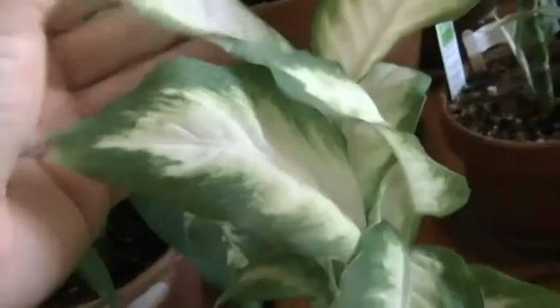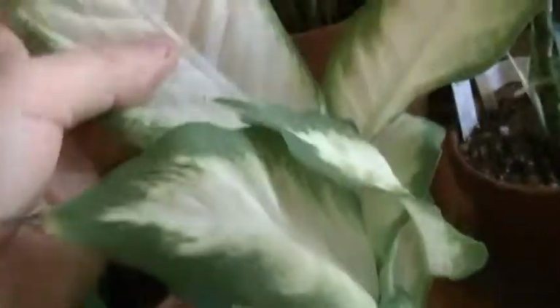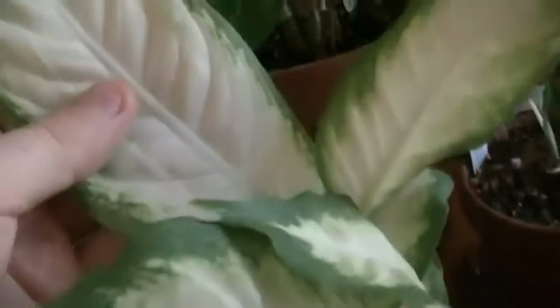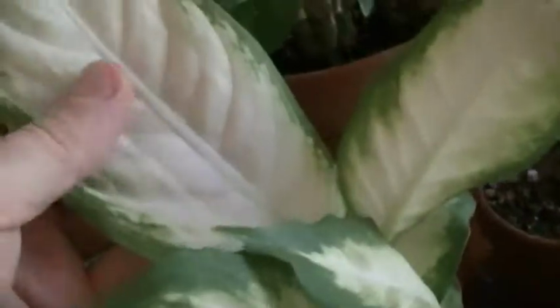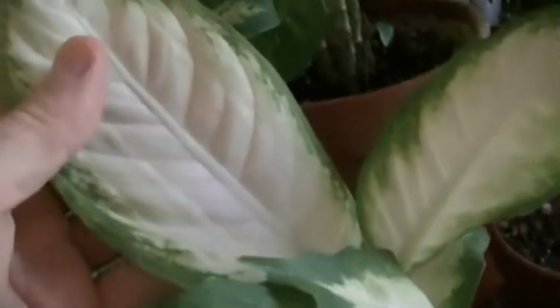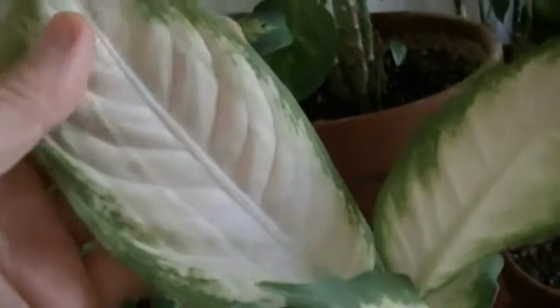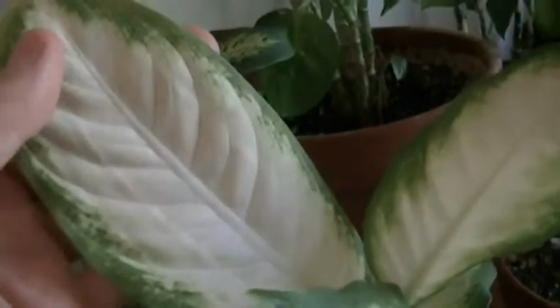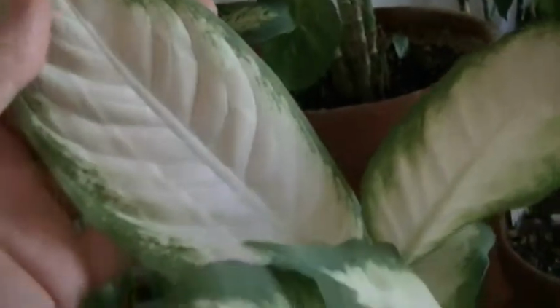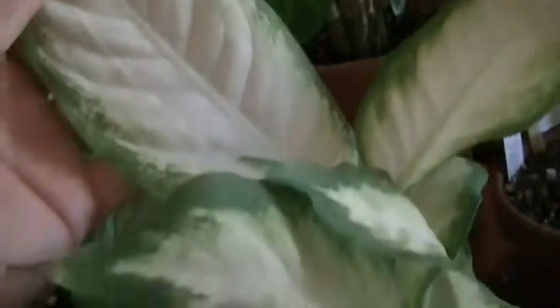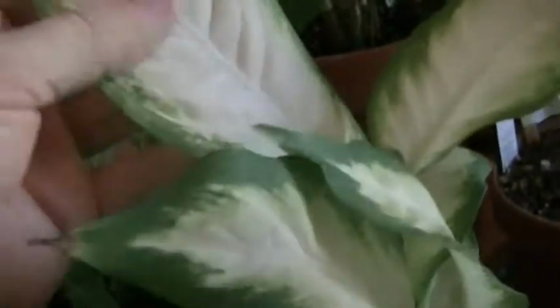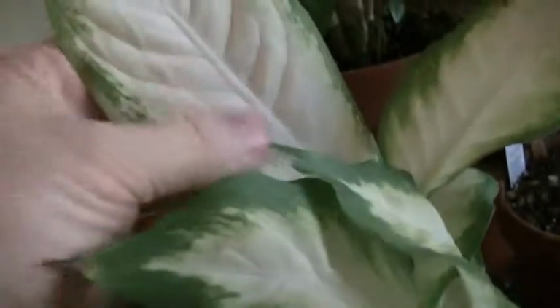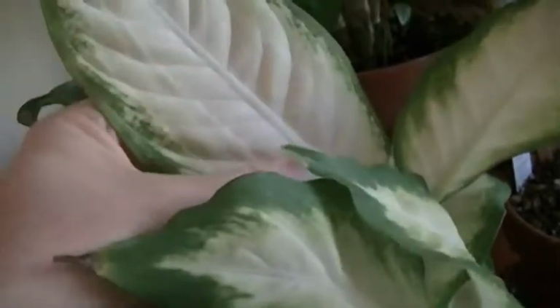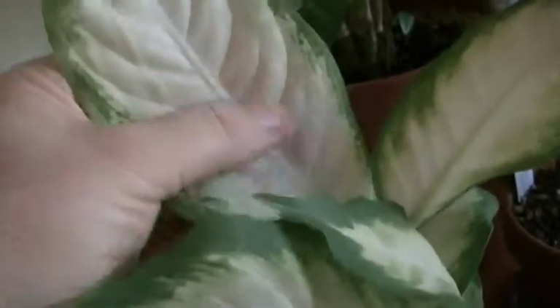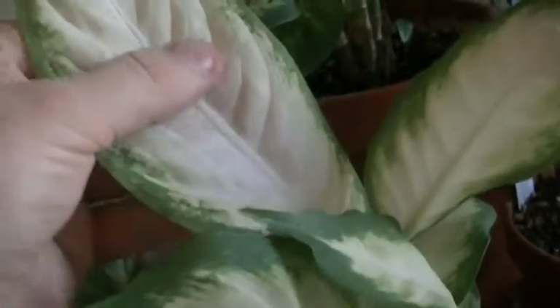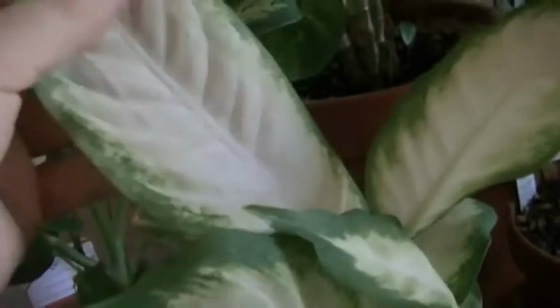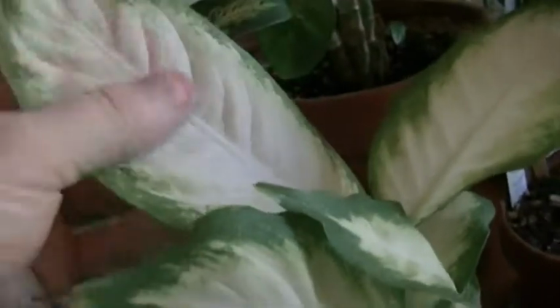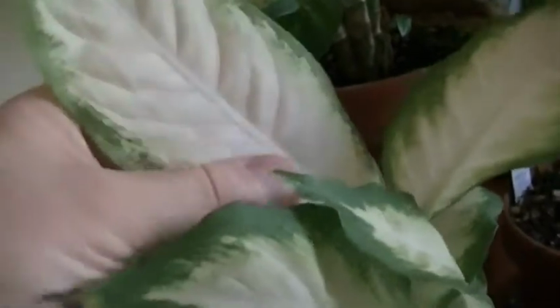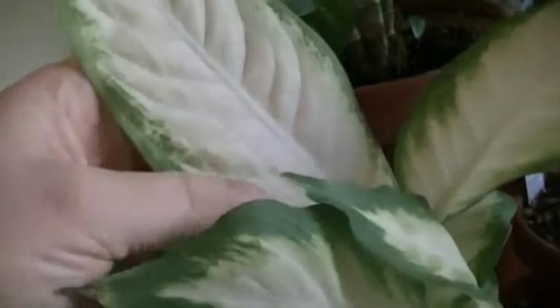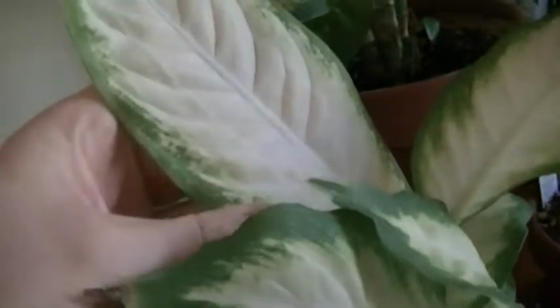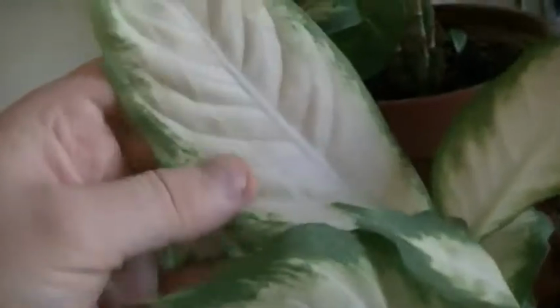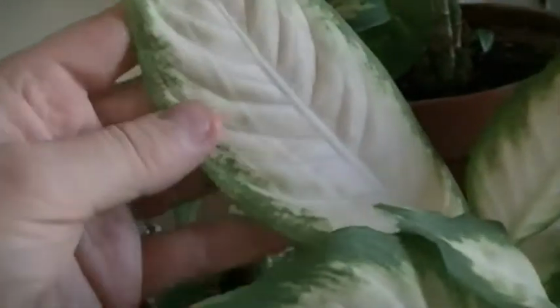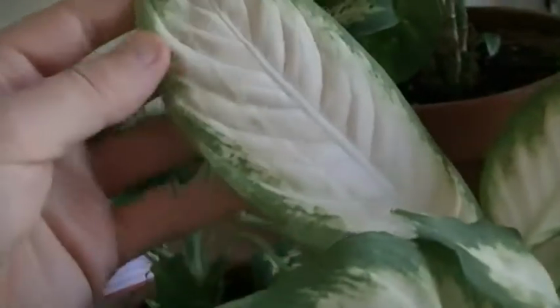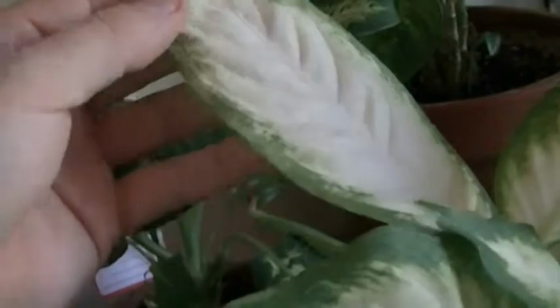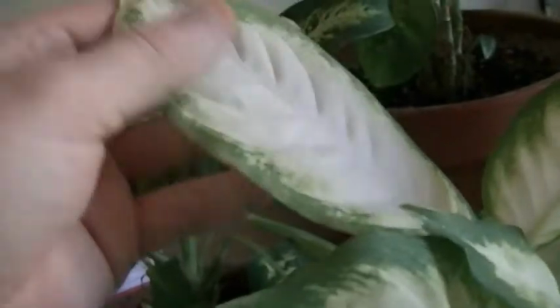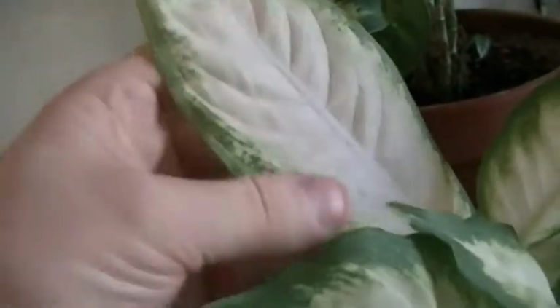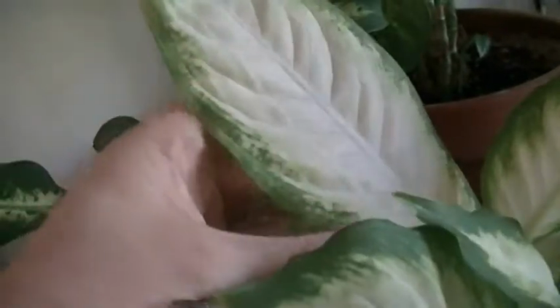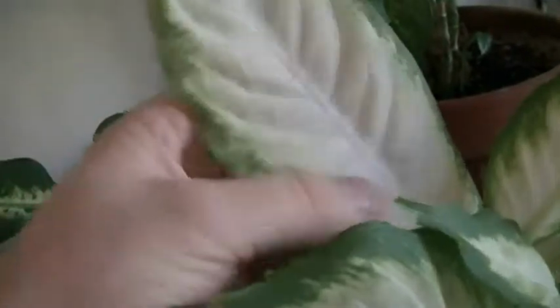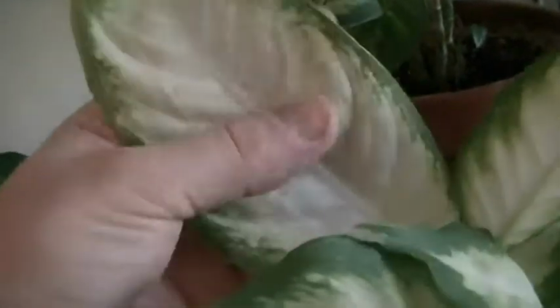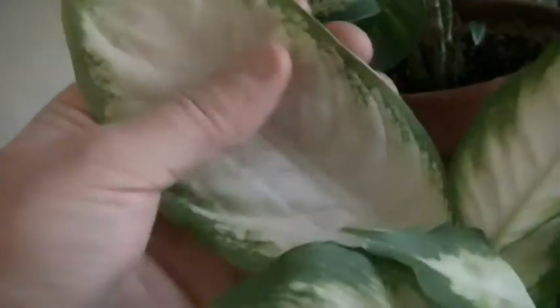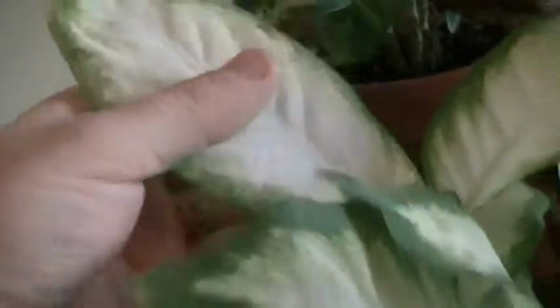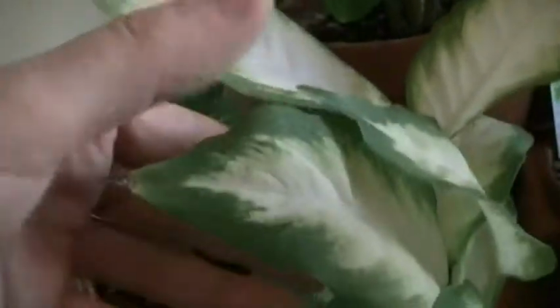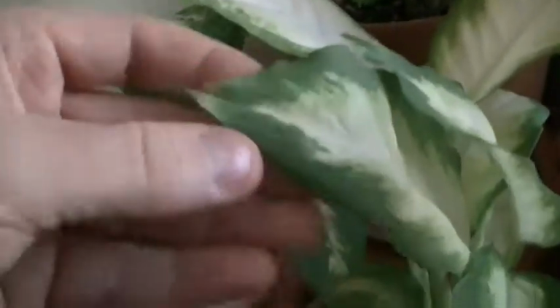This is another variety of the dieffenbachia, with an almost white interior and a lighter green border on the outside.